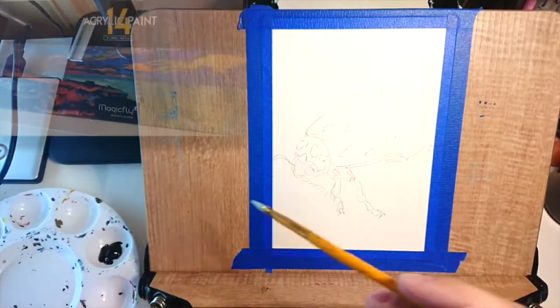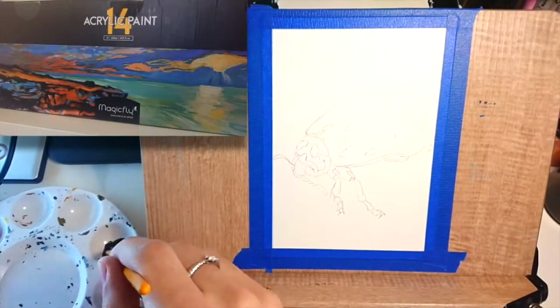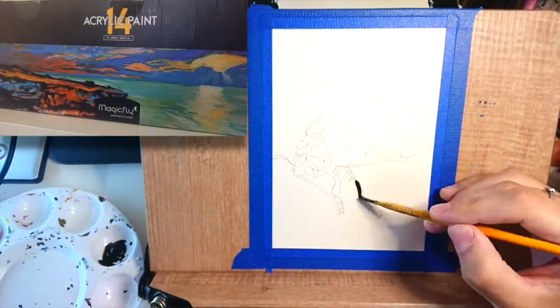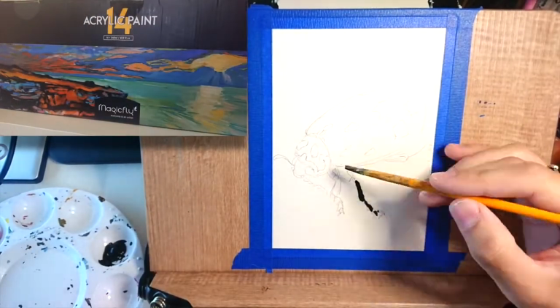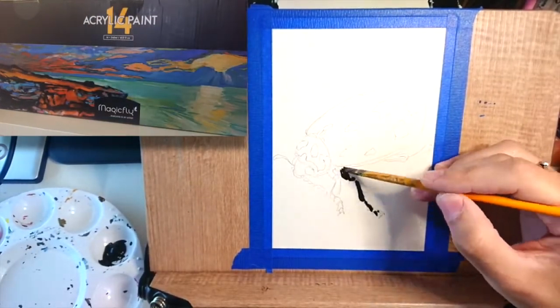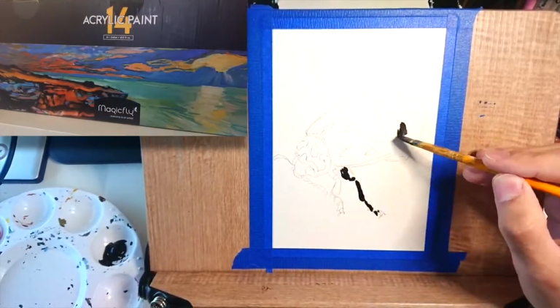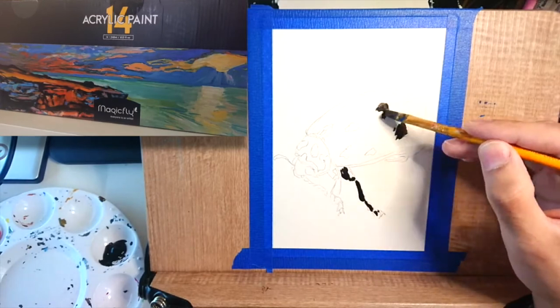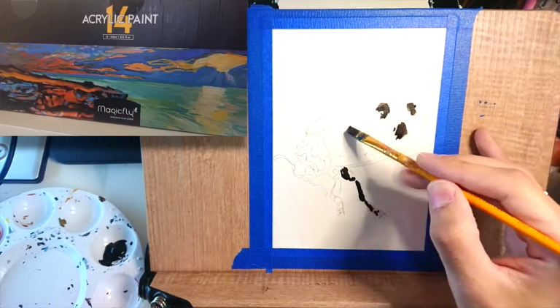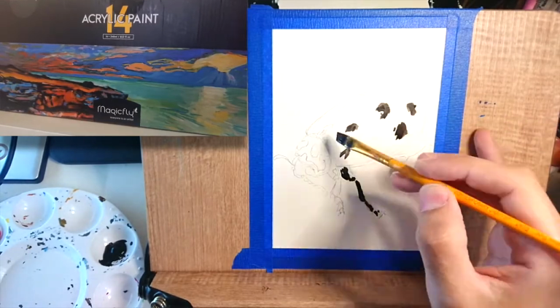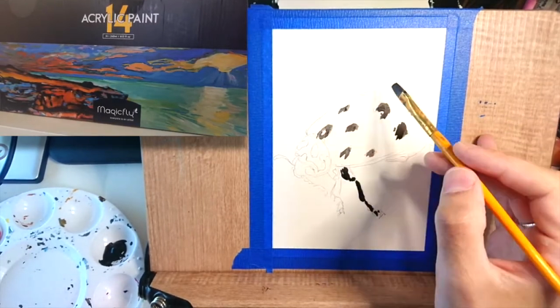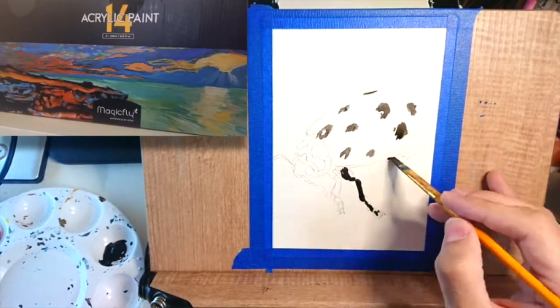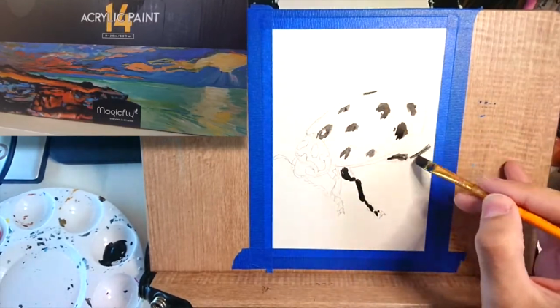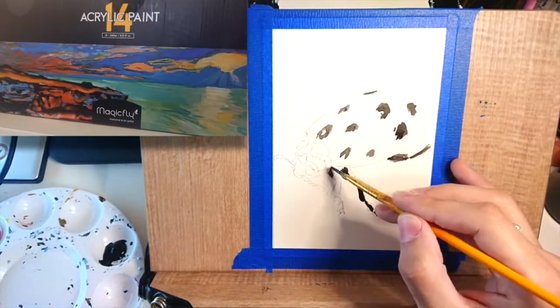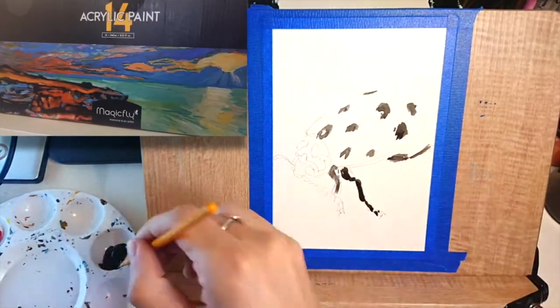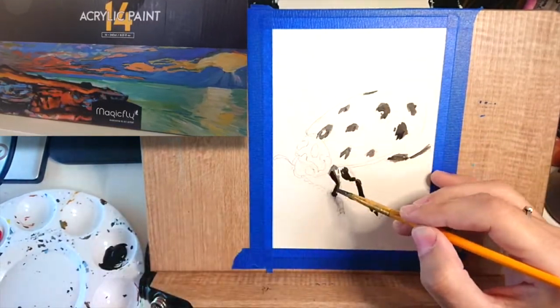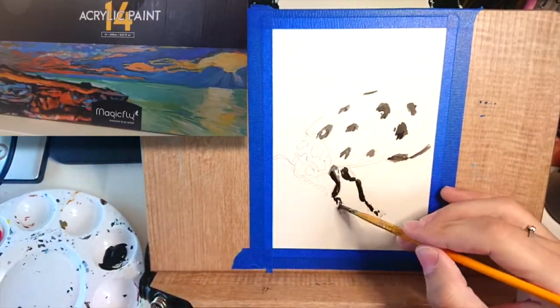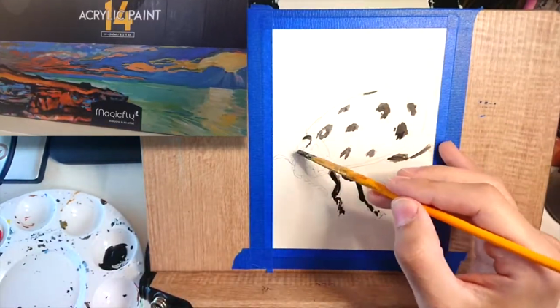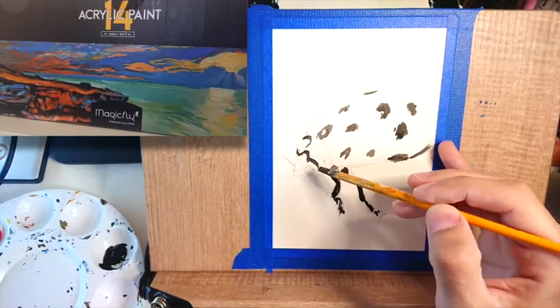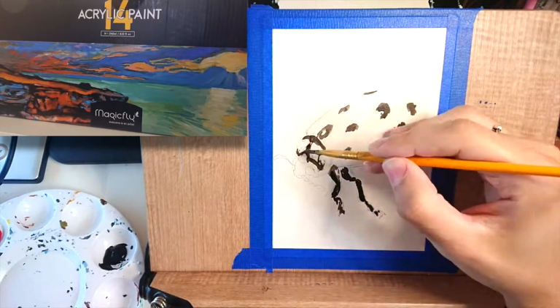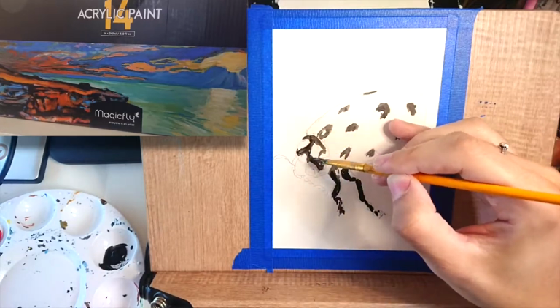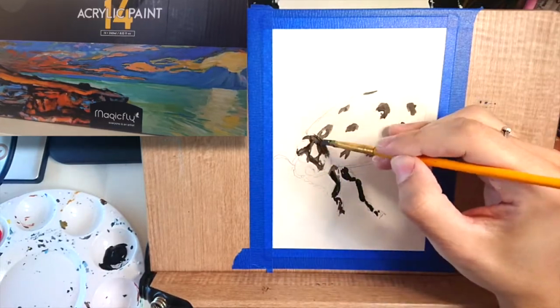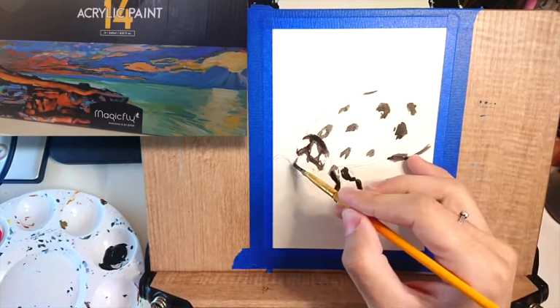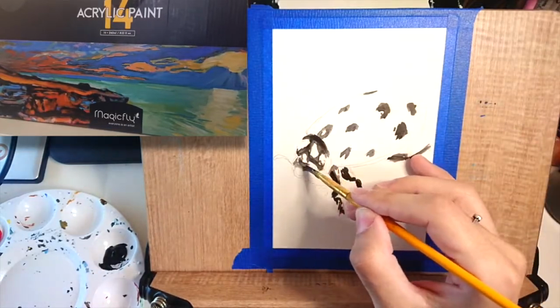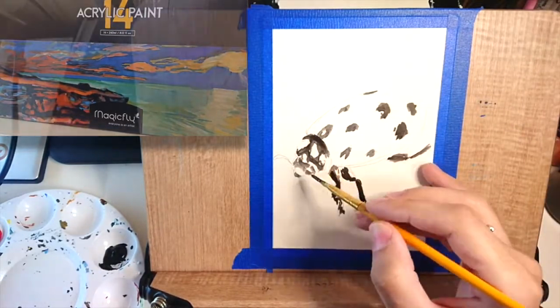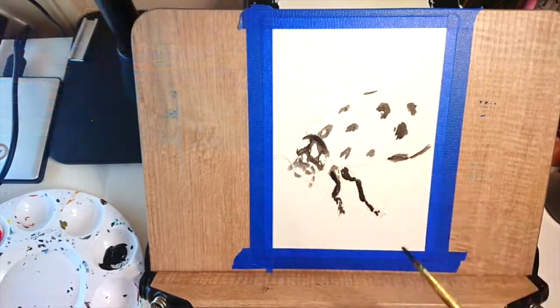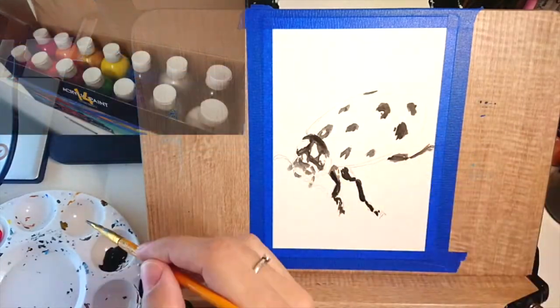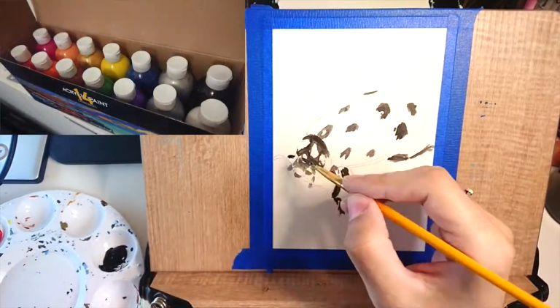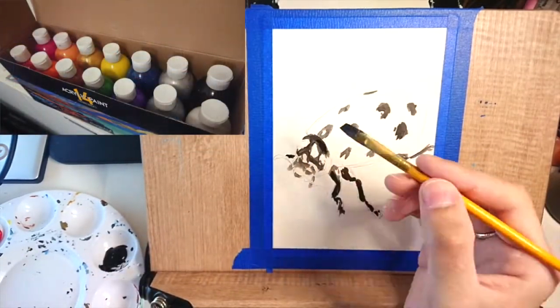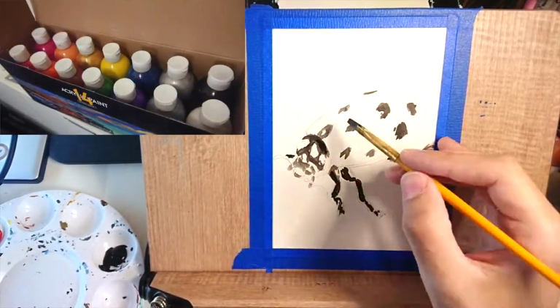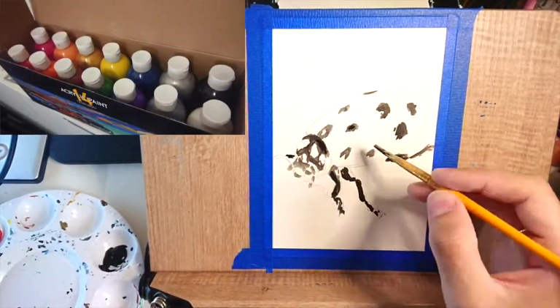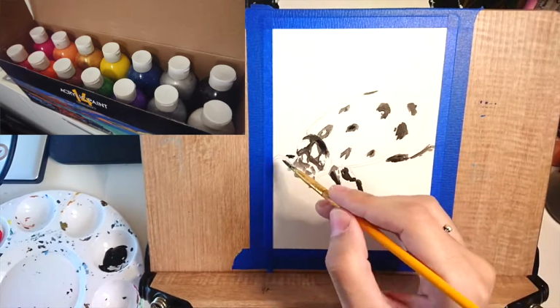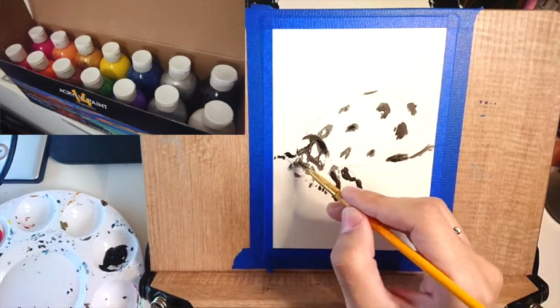Hey guys, how's it going? This is Candice, welcome back to the channel. This video I'm gonna do a quick review of these Magic Fly paints. The people from Magic Fly sent me these acrylic paints and they asked me if I could make a video and say what I think about it.